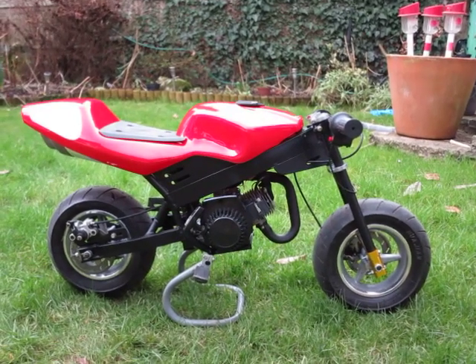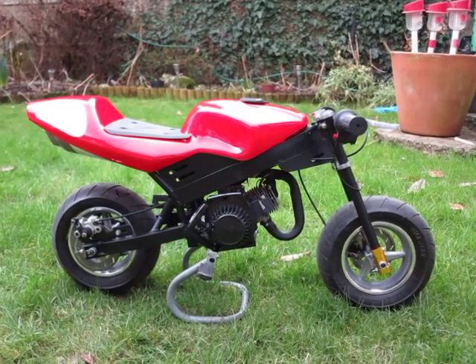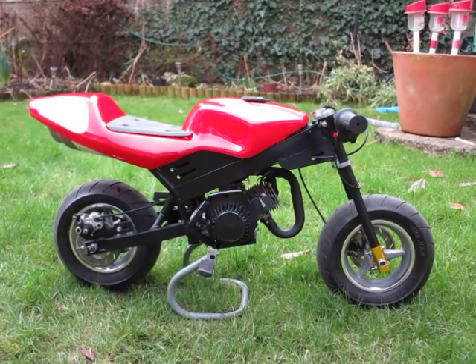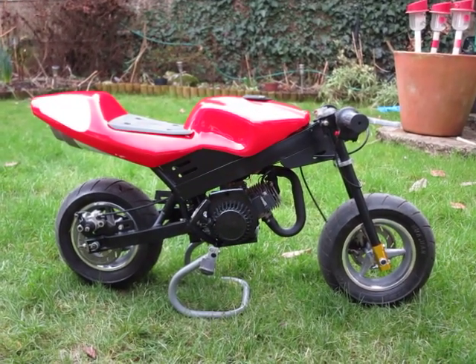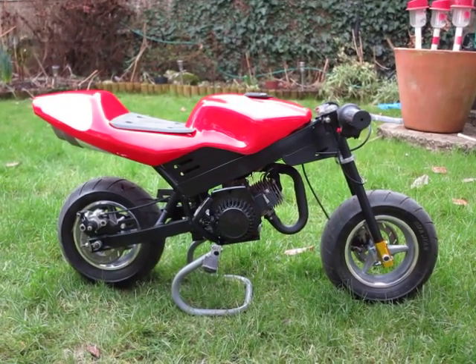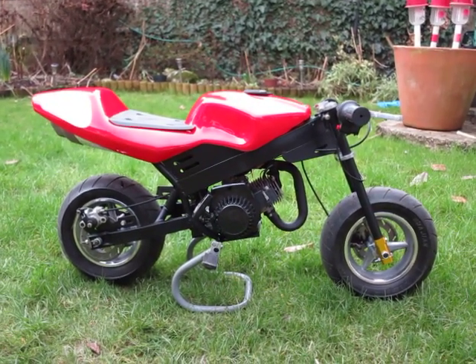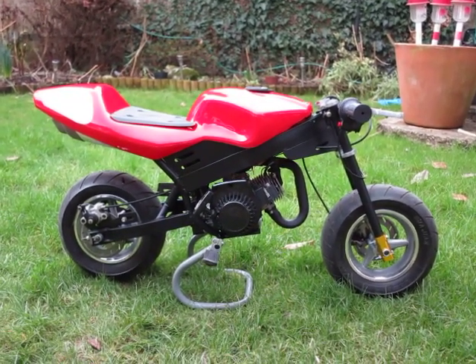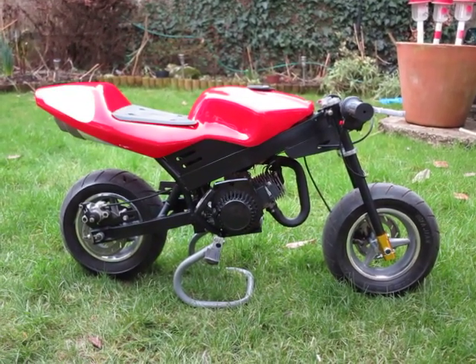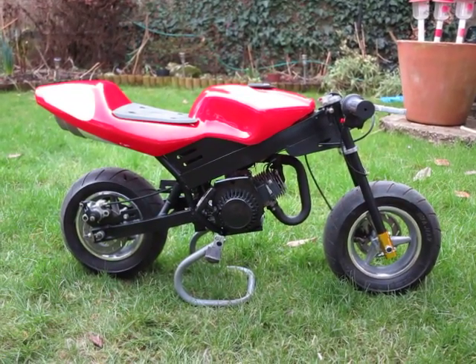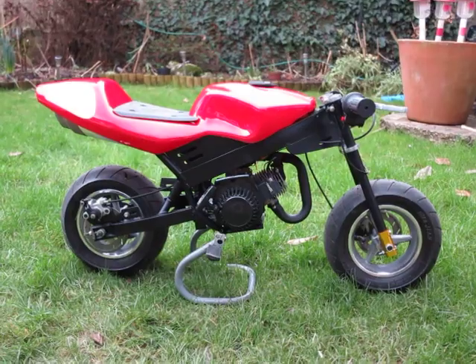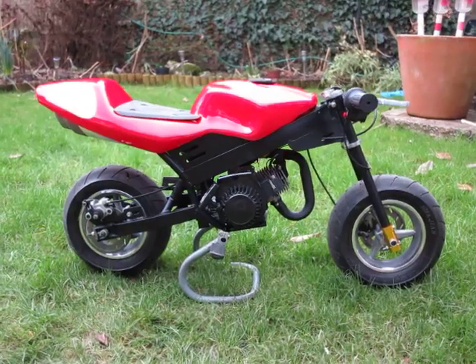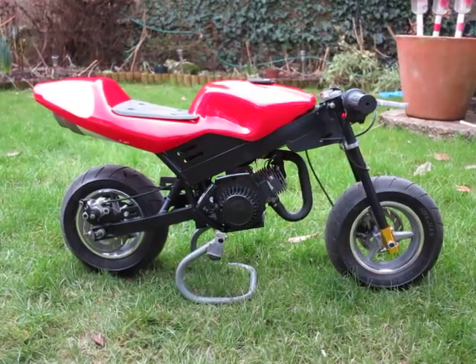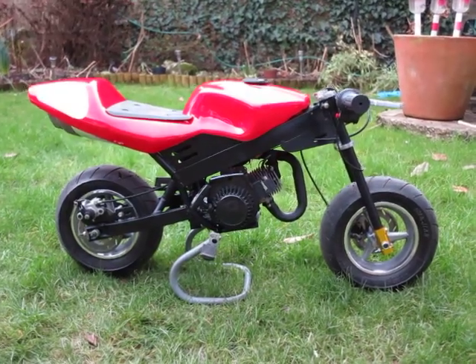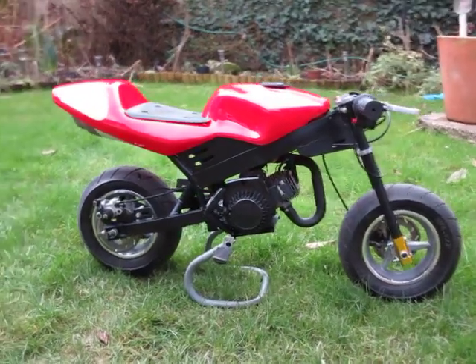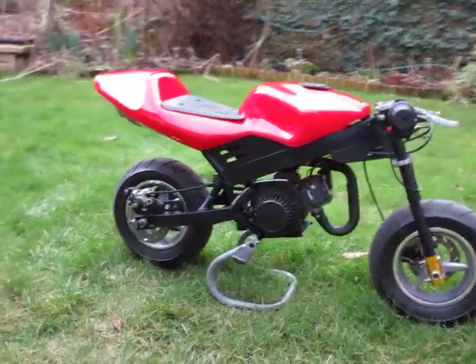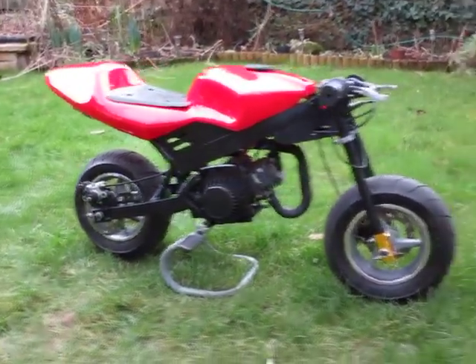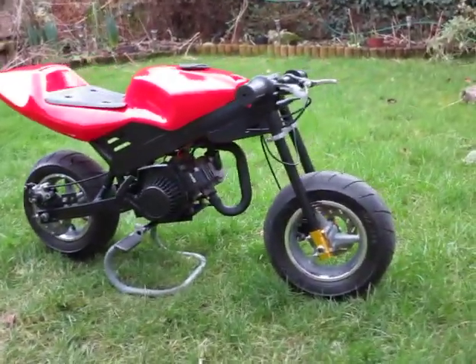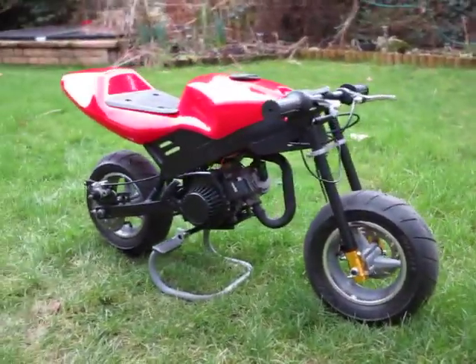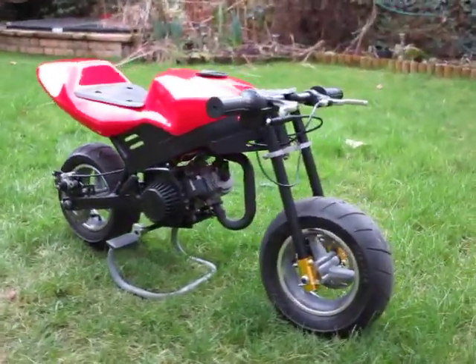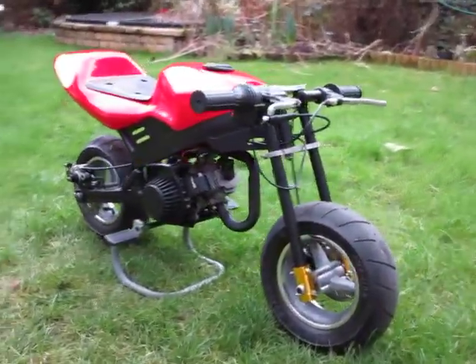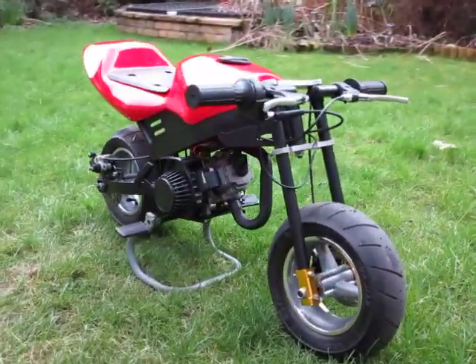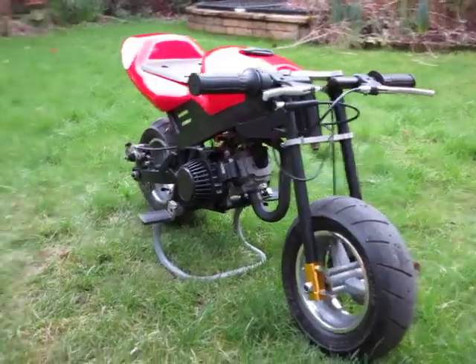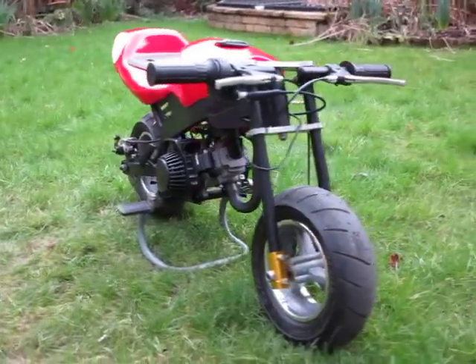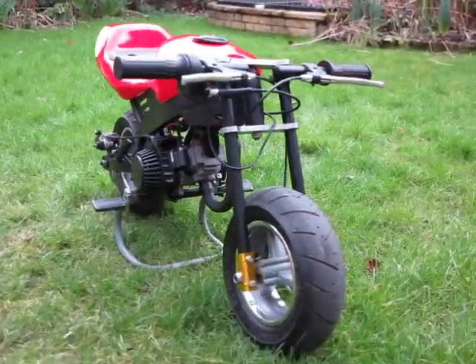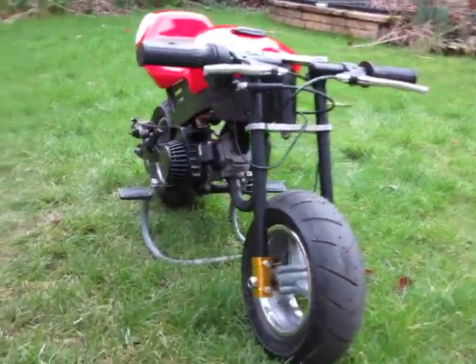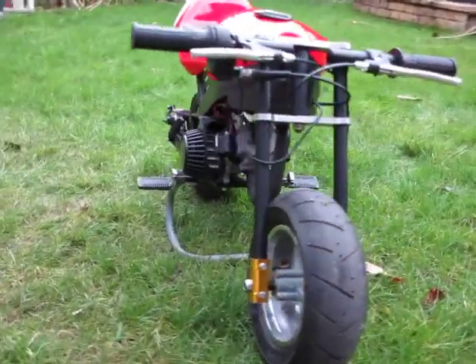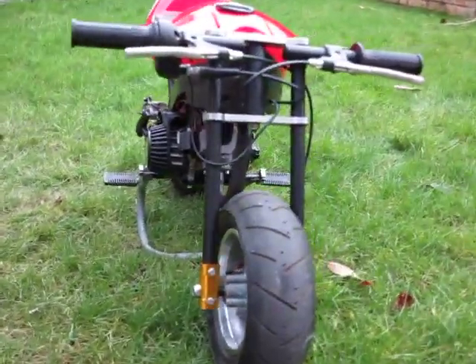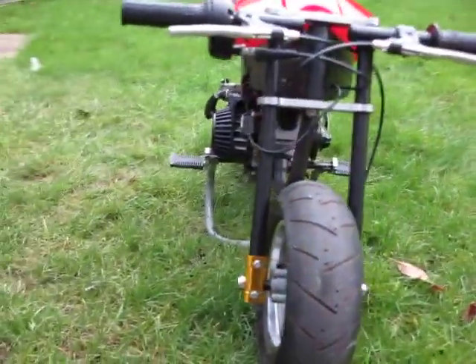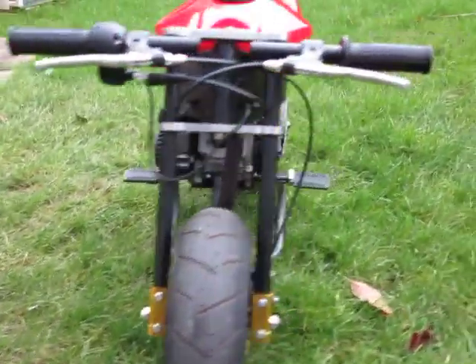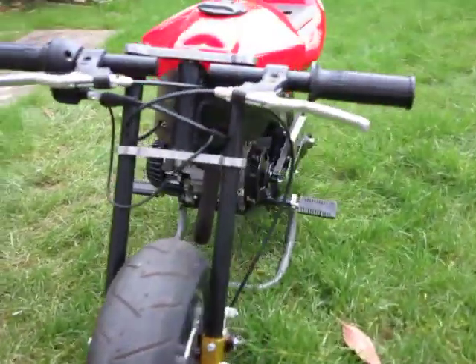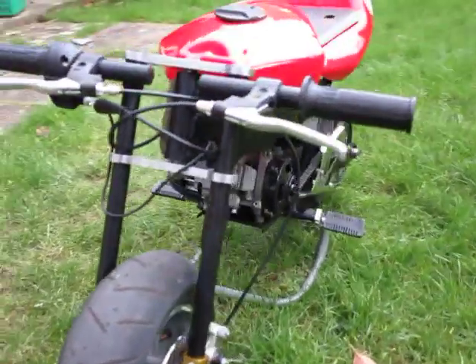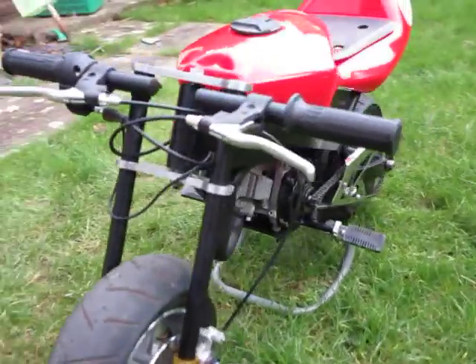Welcome to my video of my Minimoto Street Fighter. I bought this bike roughly about a month ago — never owned one before. I just thought I'd buy one as something to play with over the winter in the cold, cold nights.